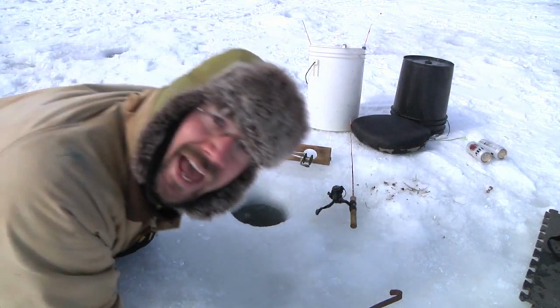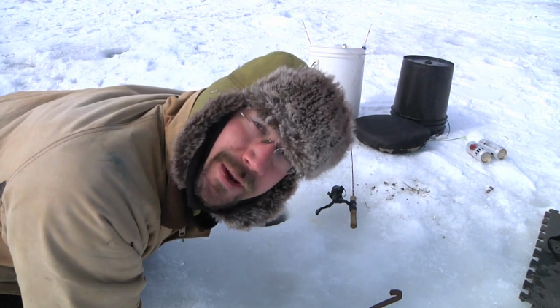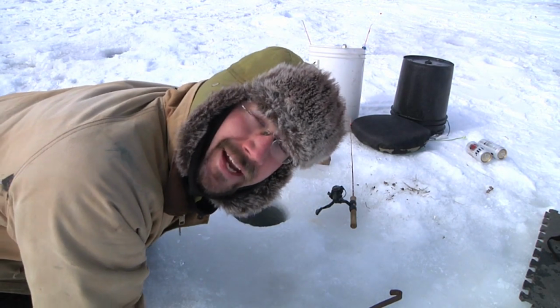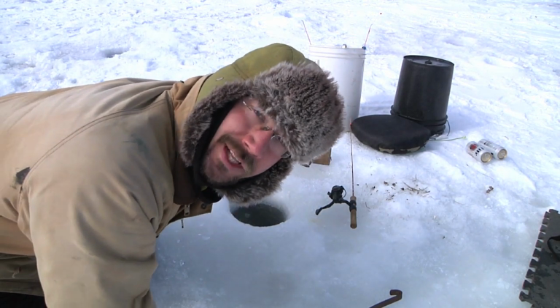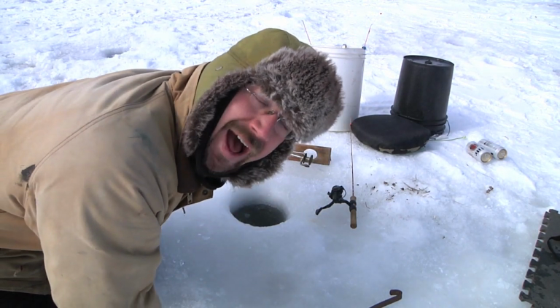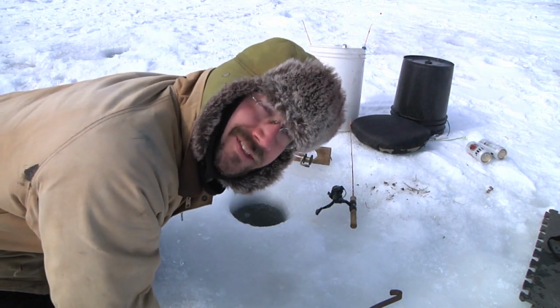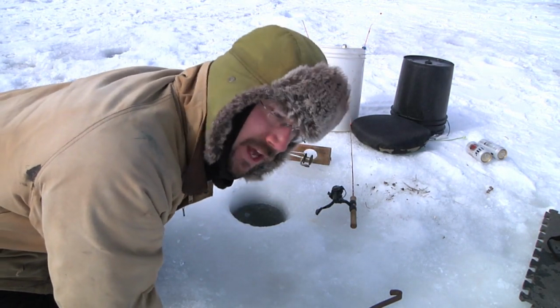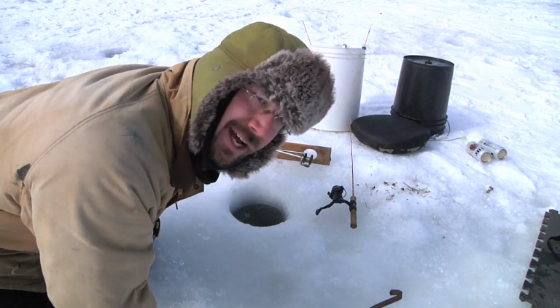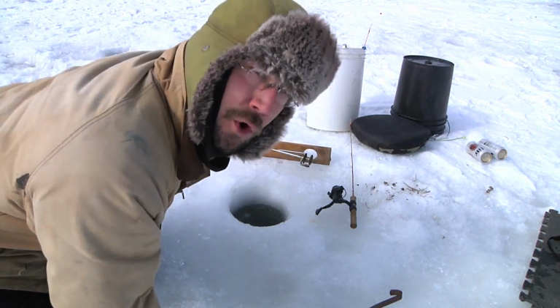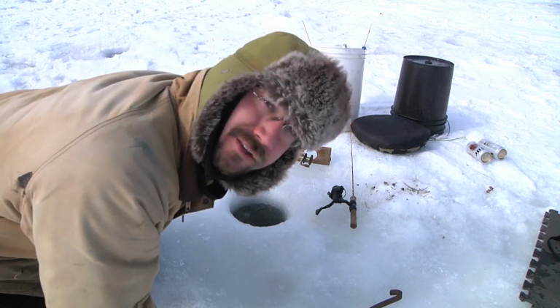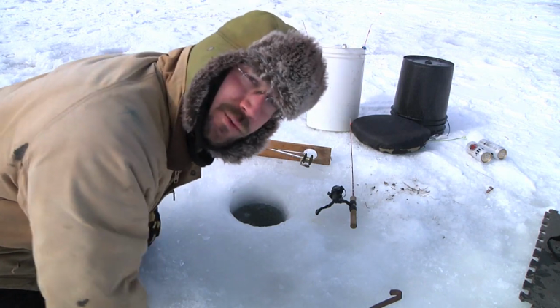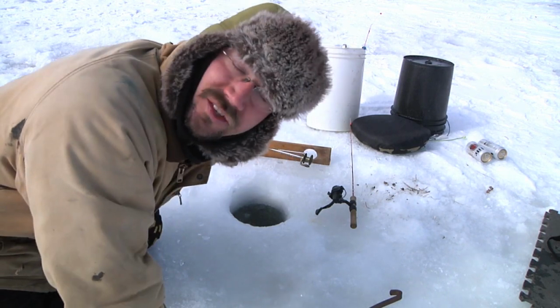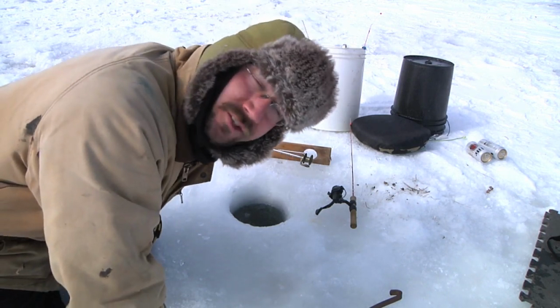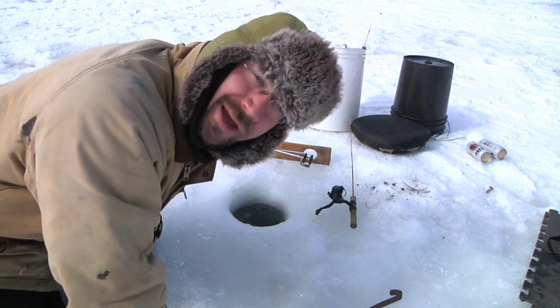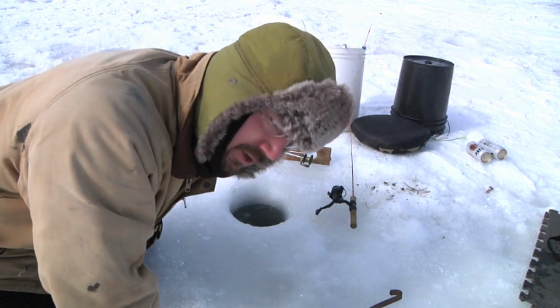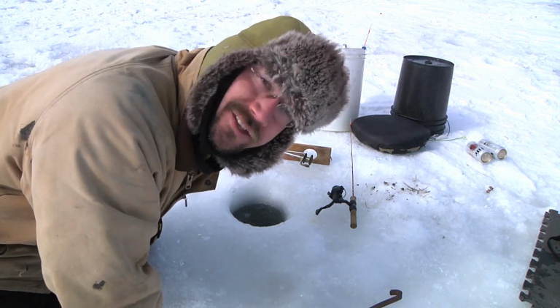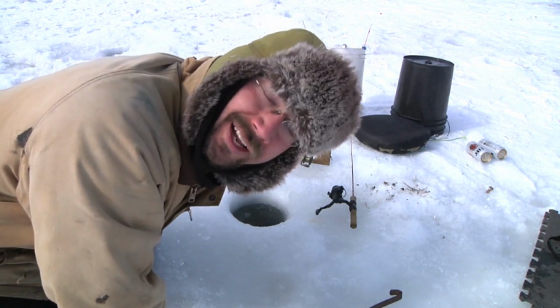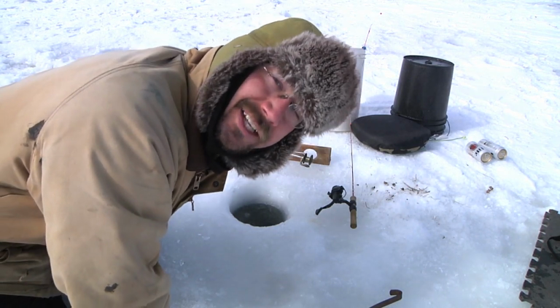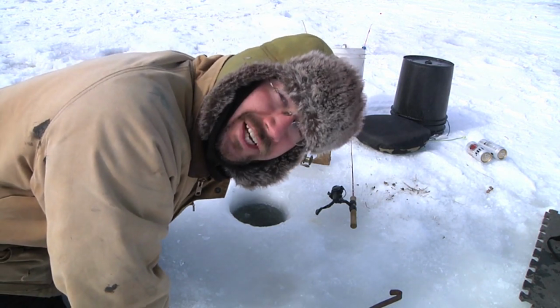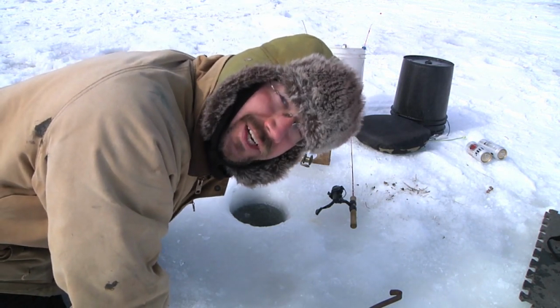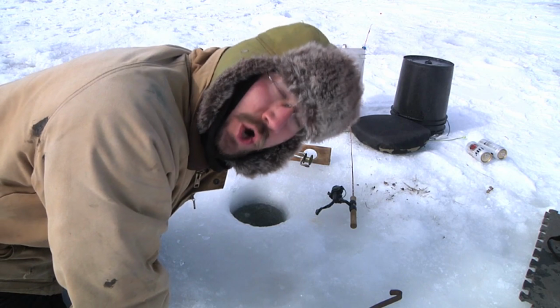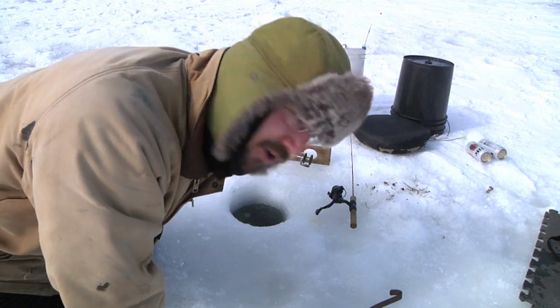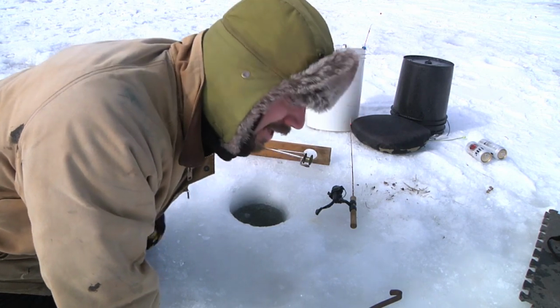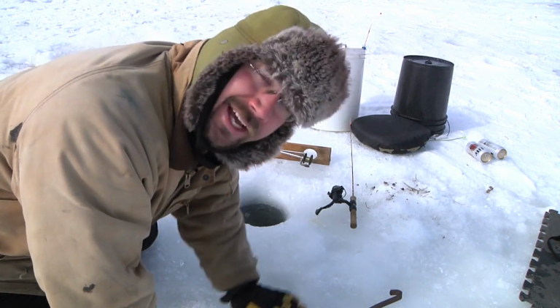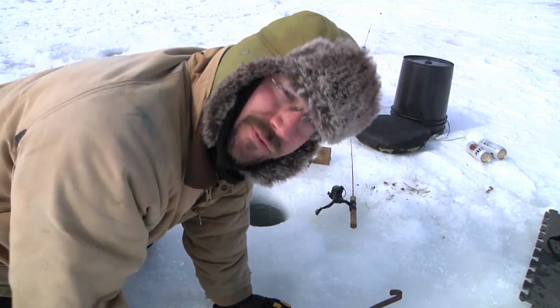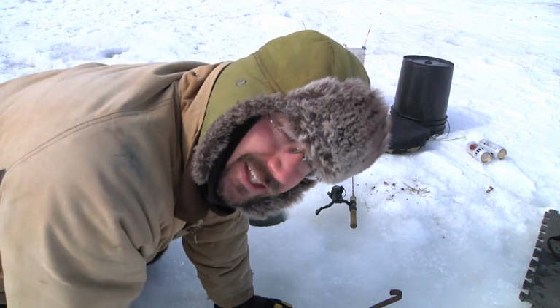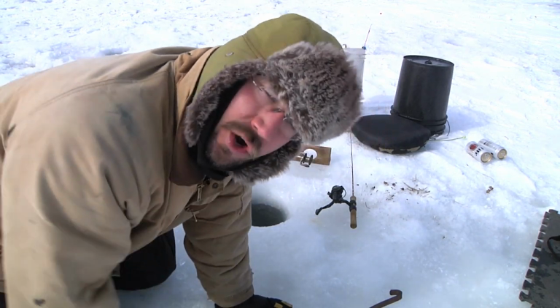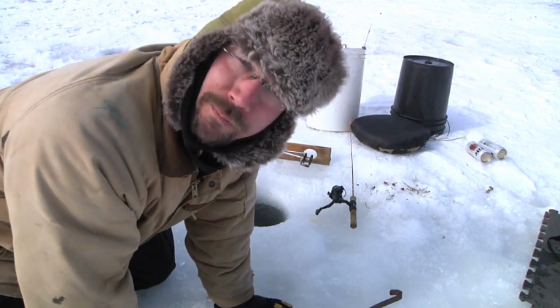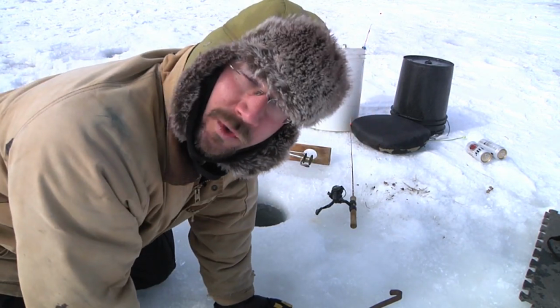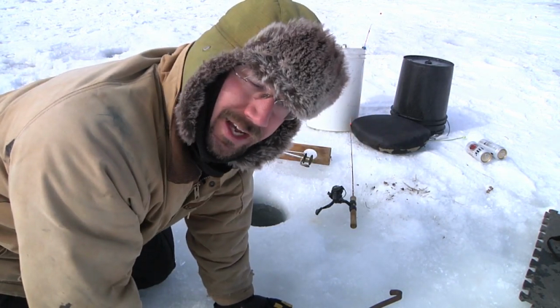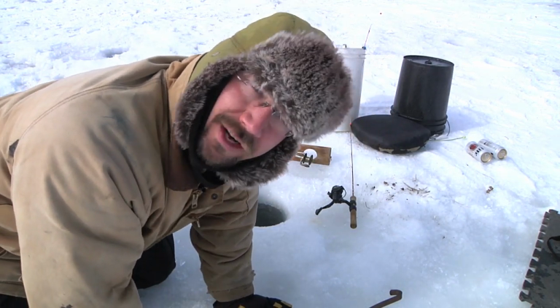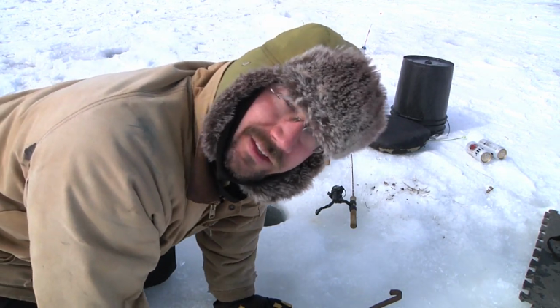Hey everybody, it's Ben here and welcome to the behind-the-scenes on my so-called viral ice fishing solar panel video. It's really cold out here, and frankly the solar panel worked better than I had hoped.